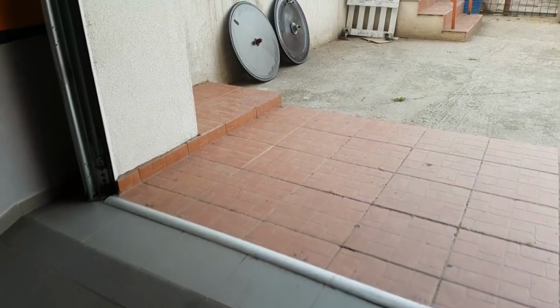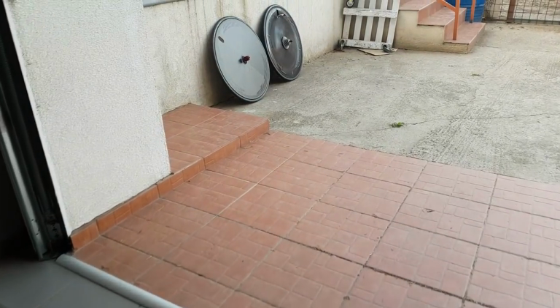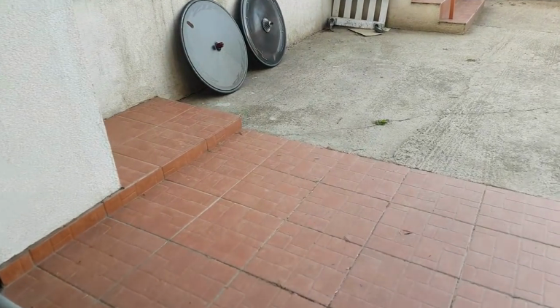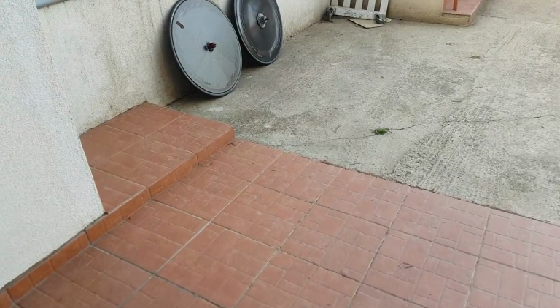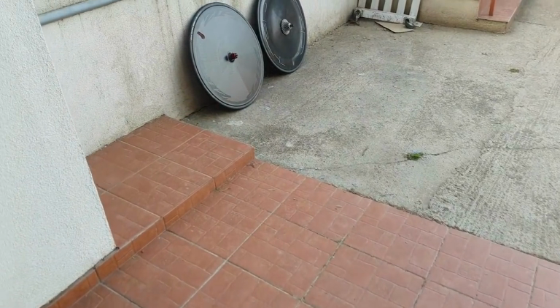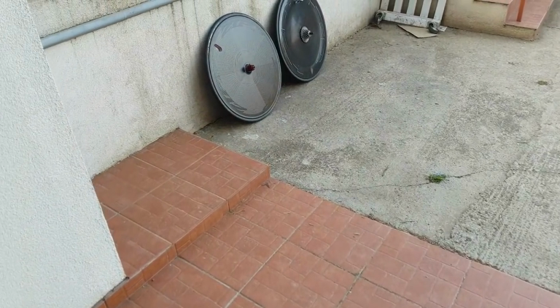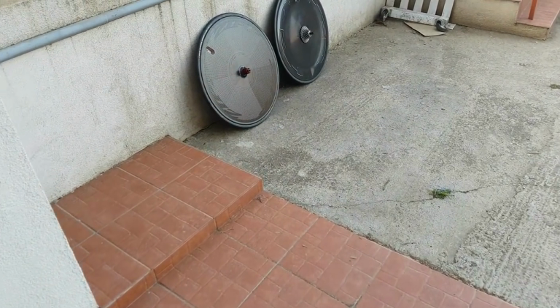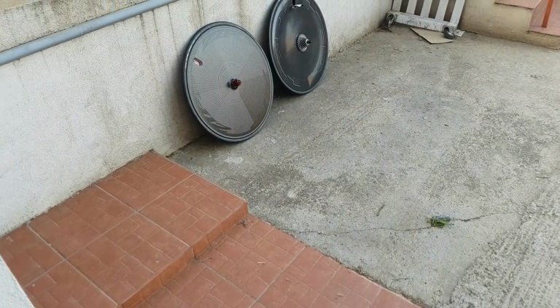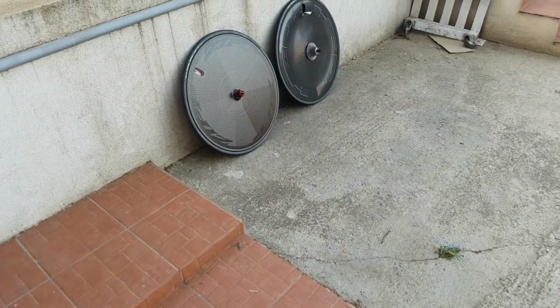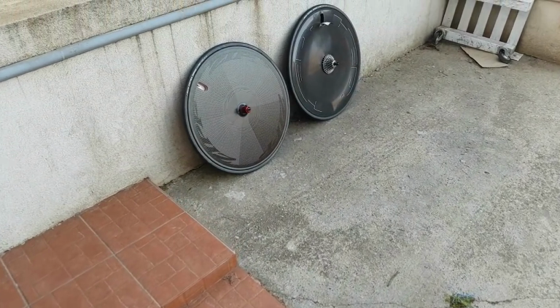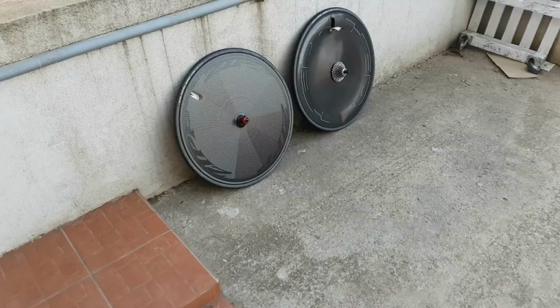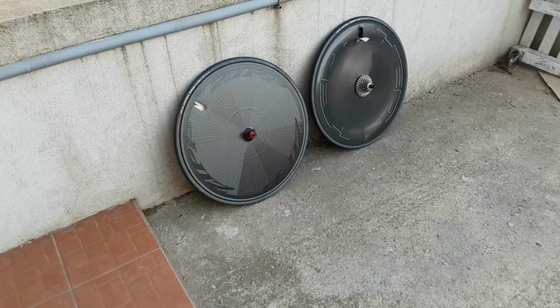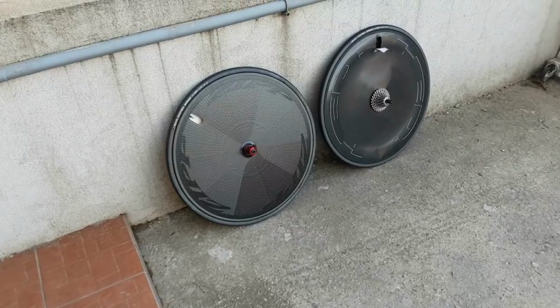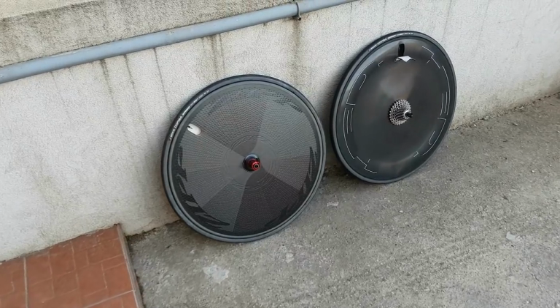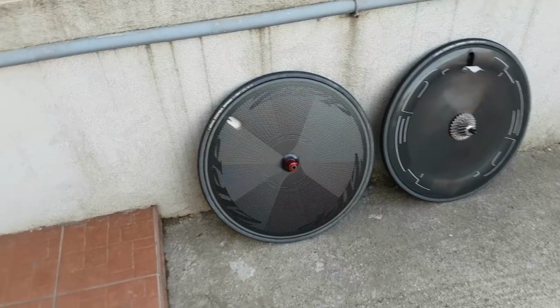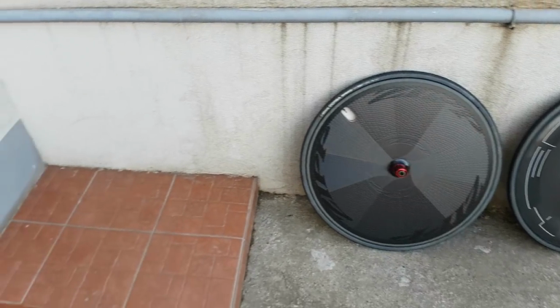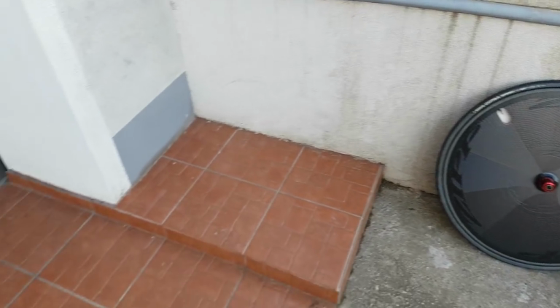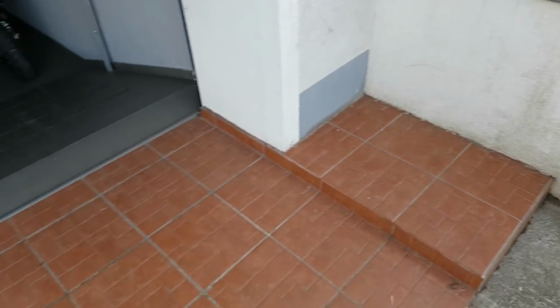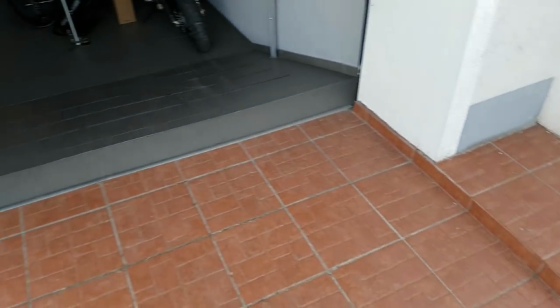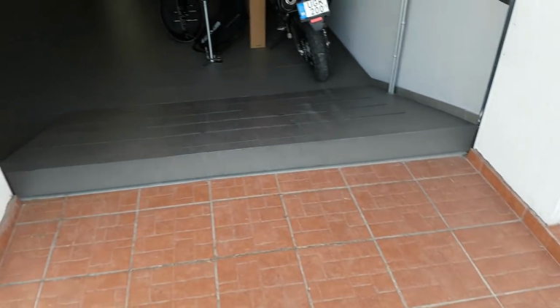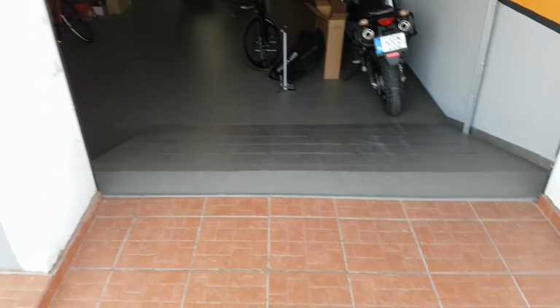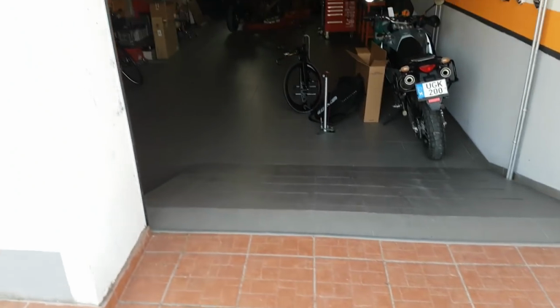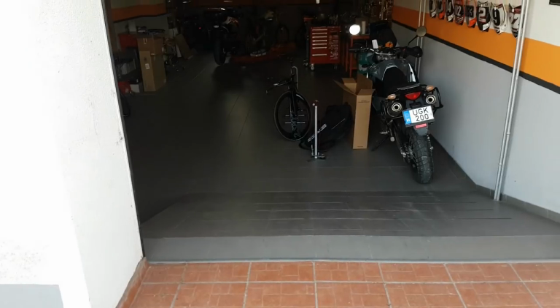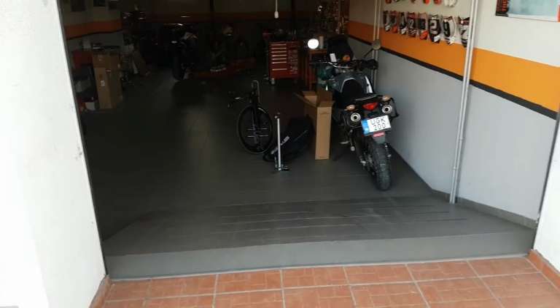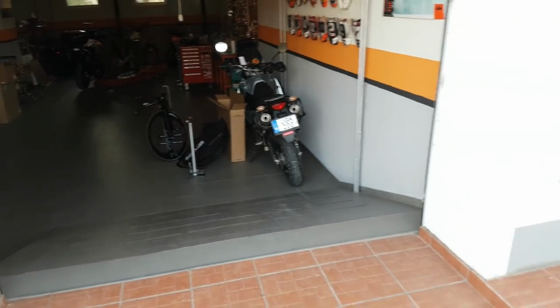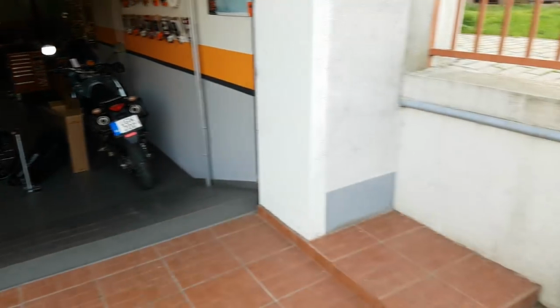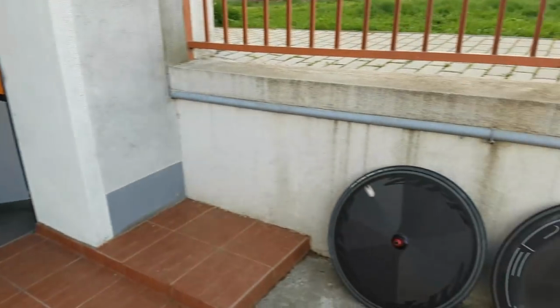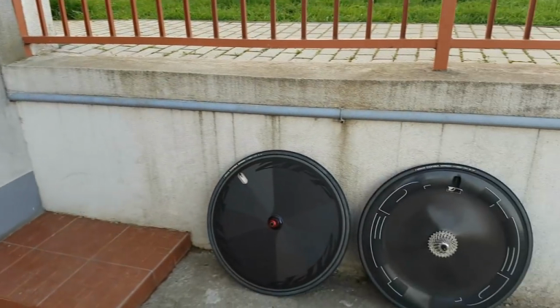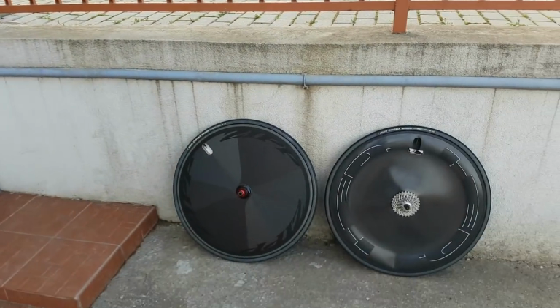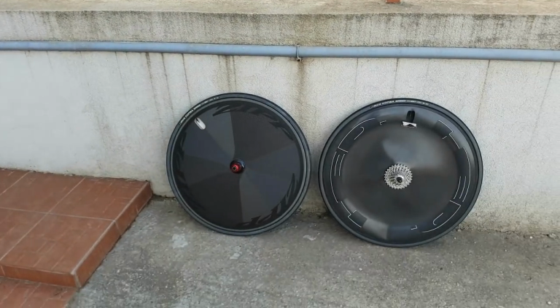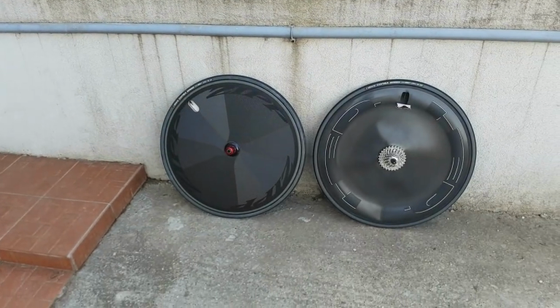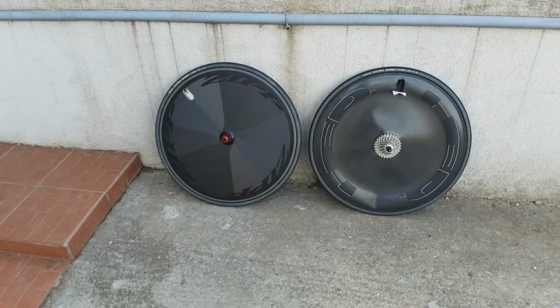I think that's all about time trial wheels for today. I hope you found this useful and that it helps you with your choice. If you want more about my triathlon training and equipment, then don't forget to subscribe. That's all for today — thanks for watching, see you next time.